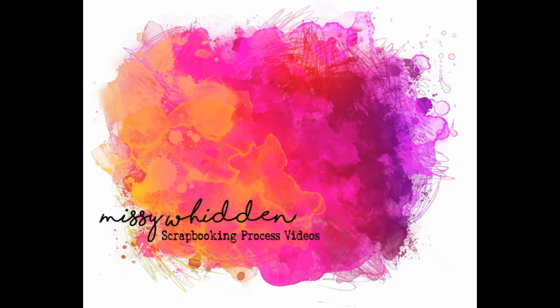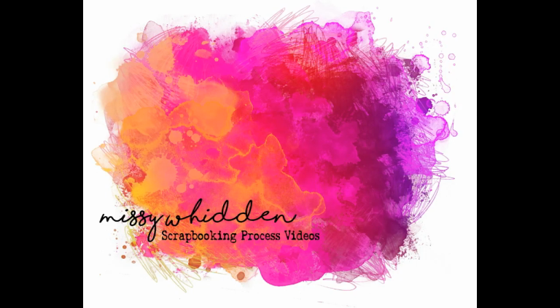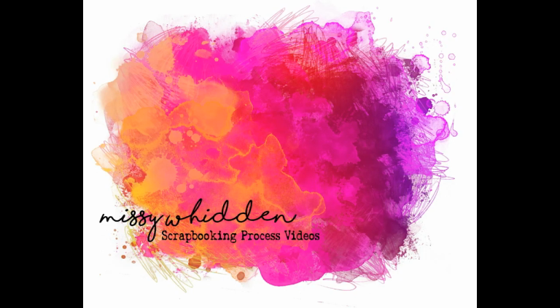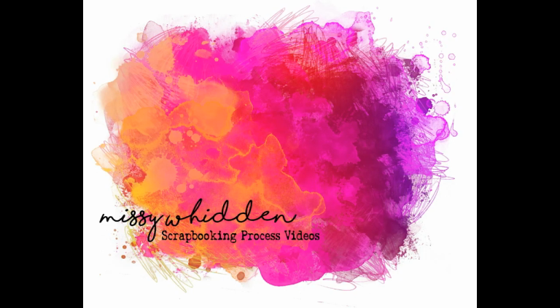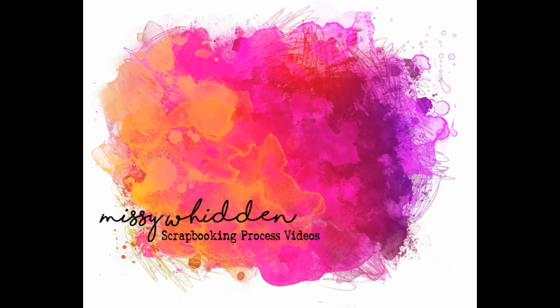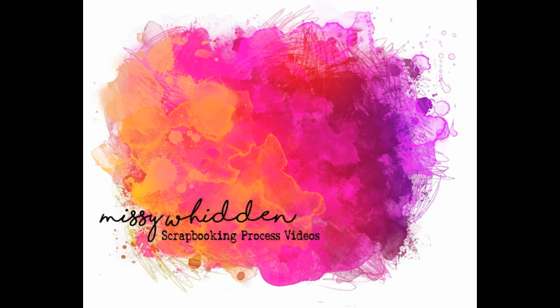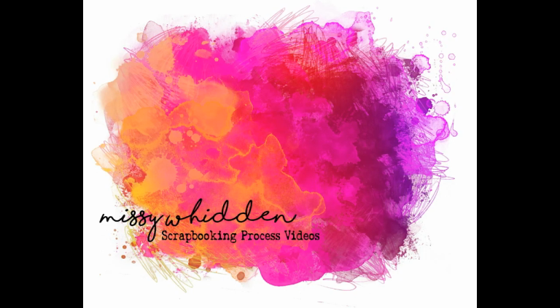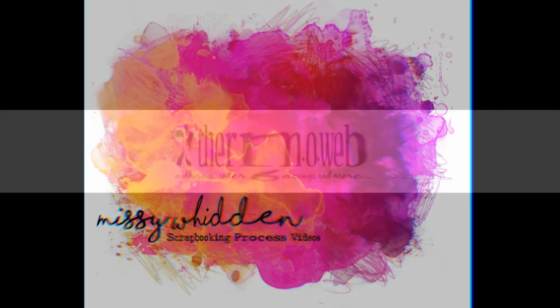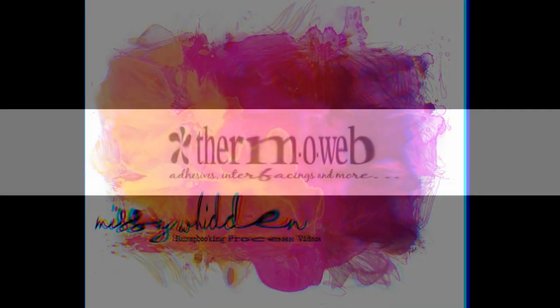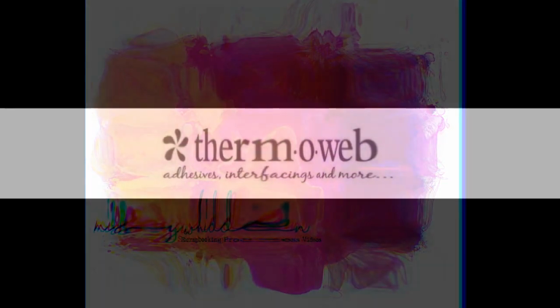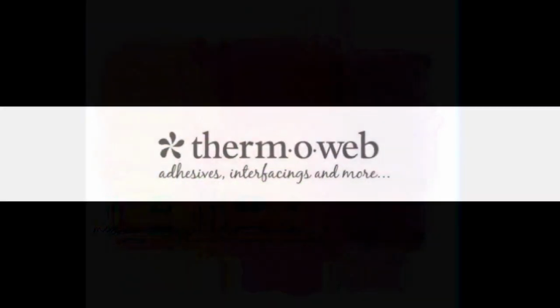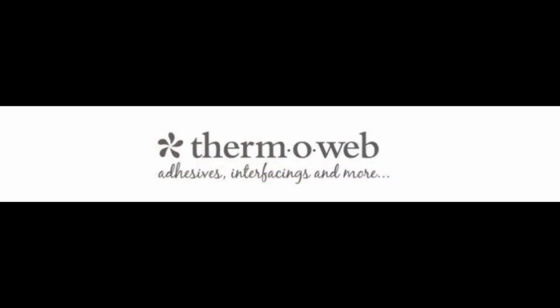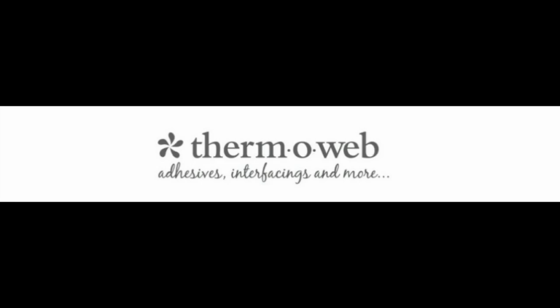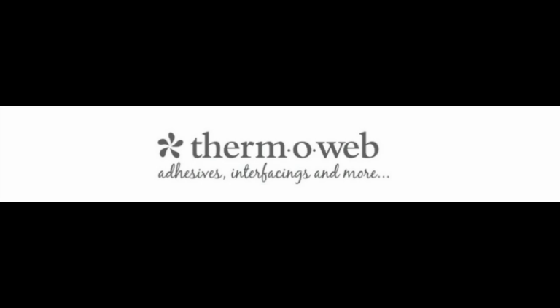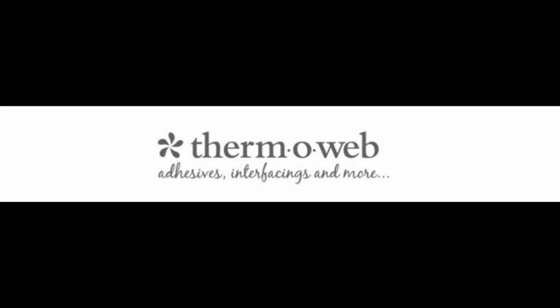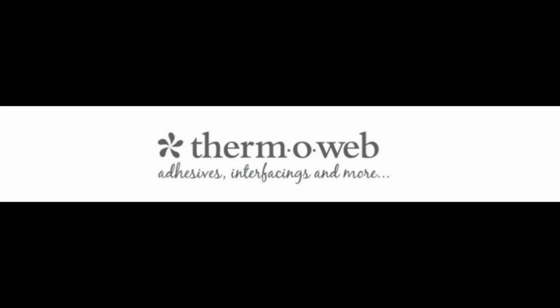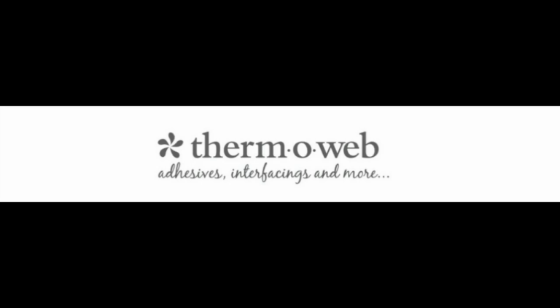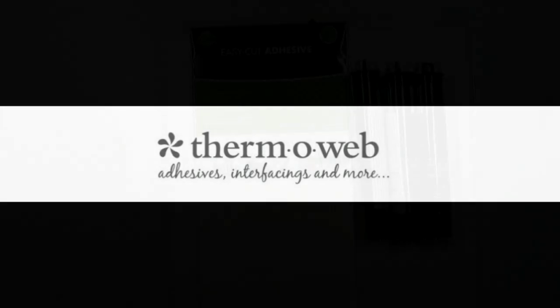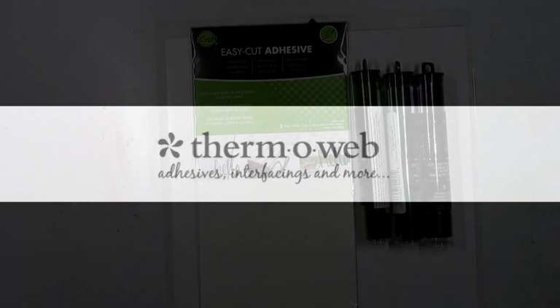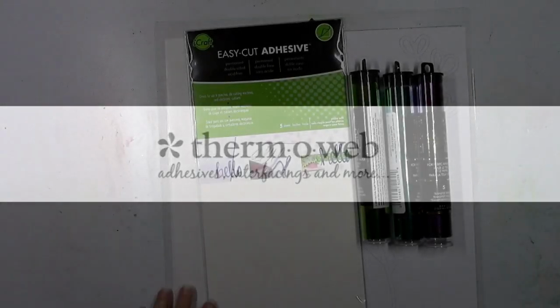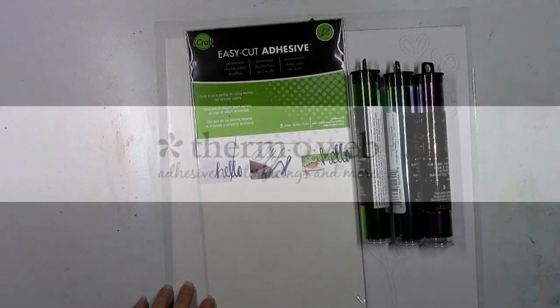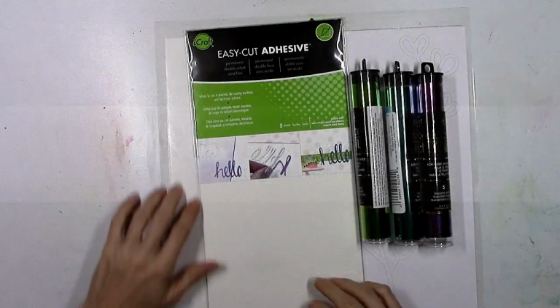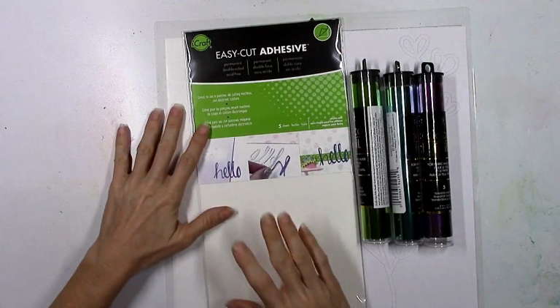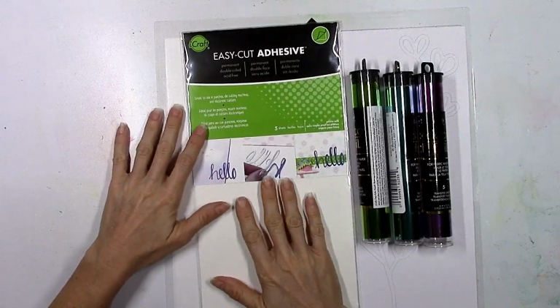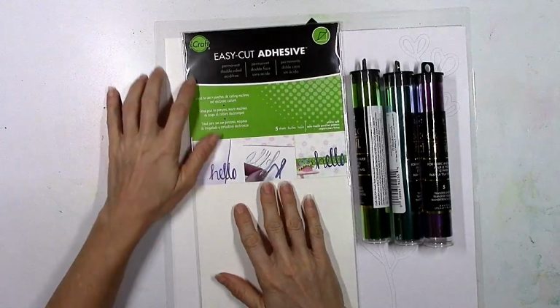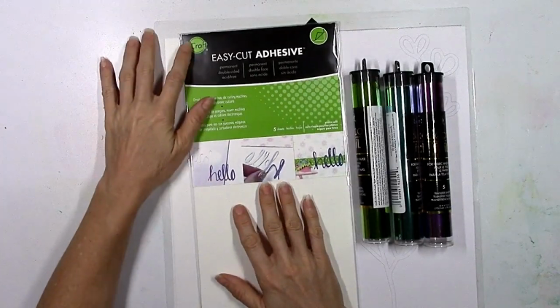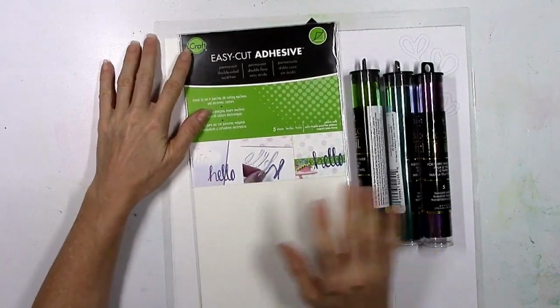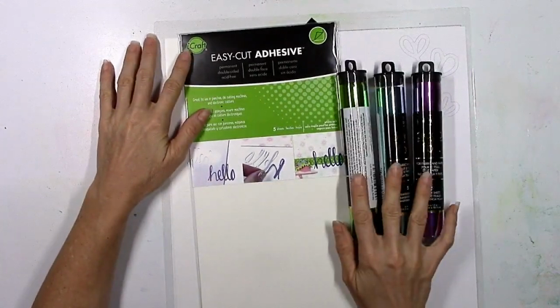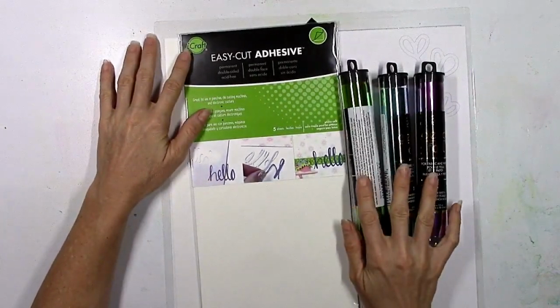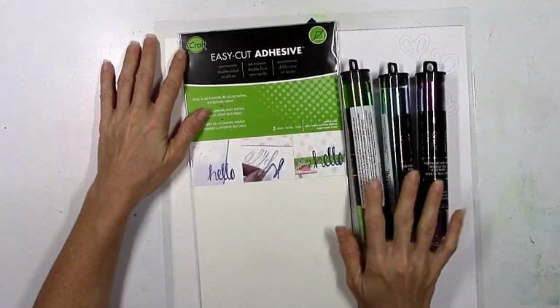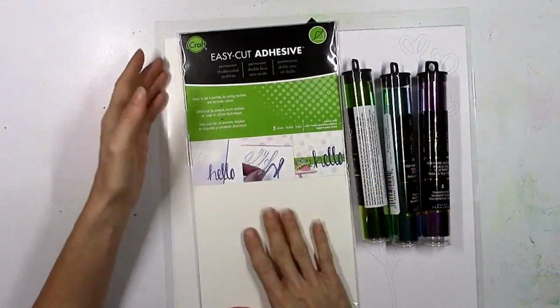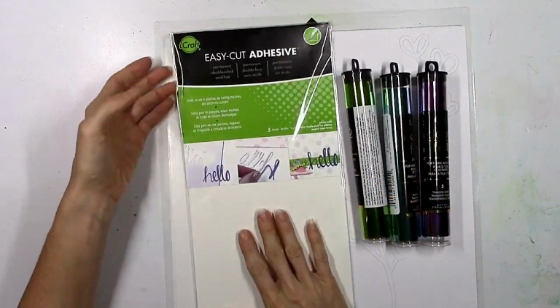Hey there friends, it's Missy again. Thanks so much for joining me today. I'm back with a new layout for the ThermaWeb design team and I'm going to show you two different ways that you can apply the Deco Foil that do not require a laminator.